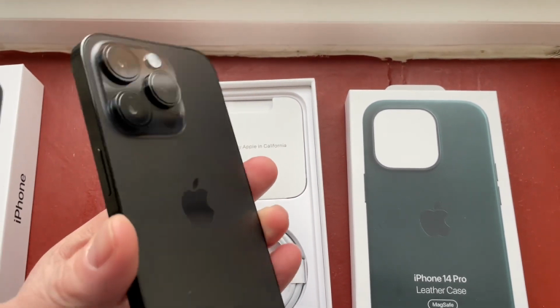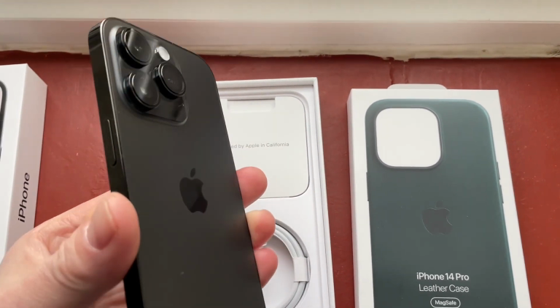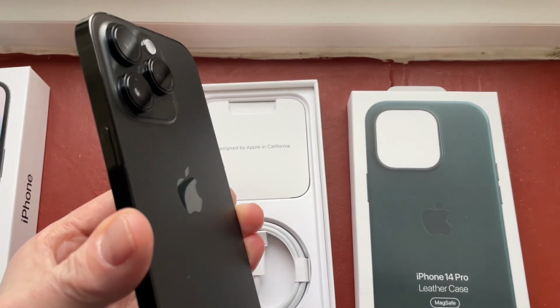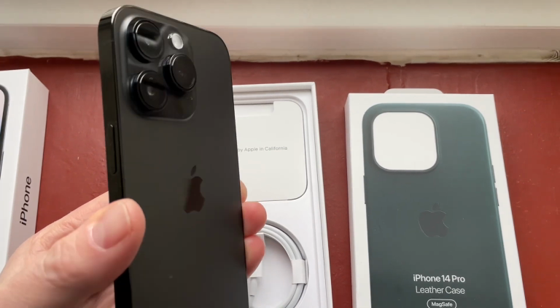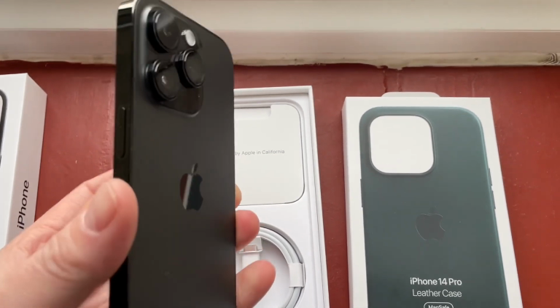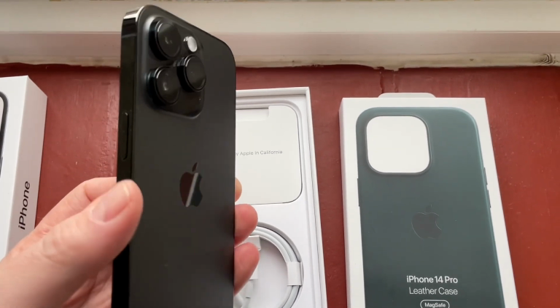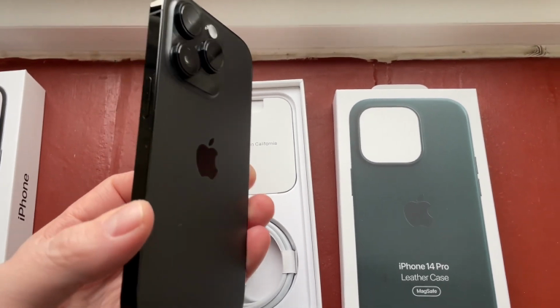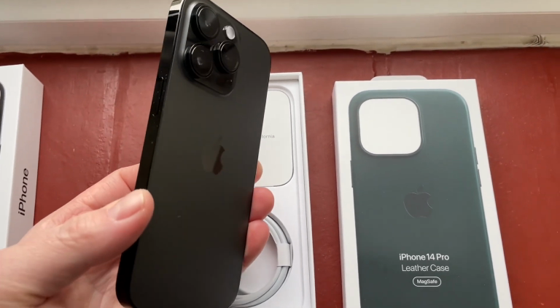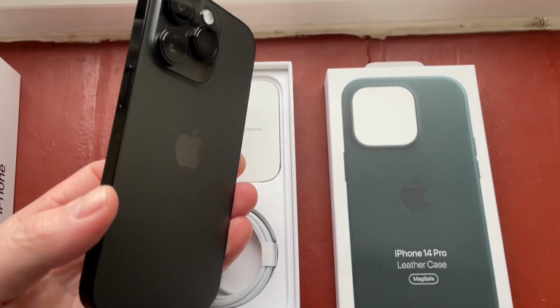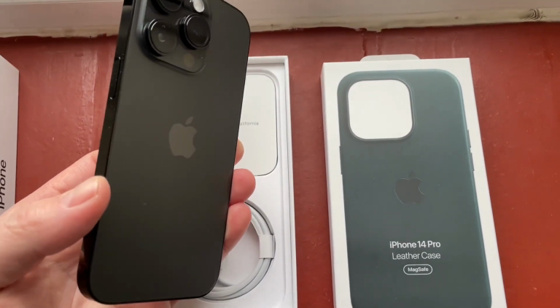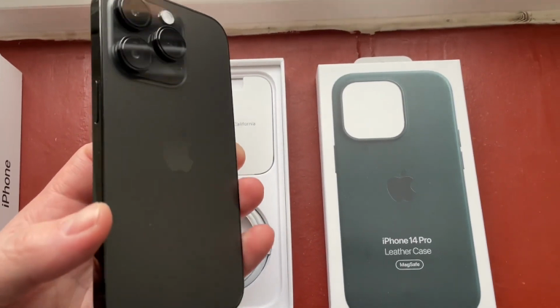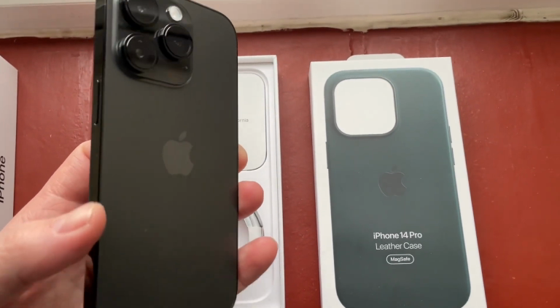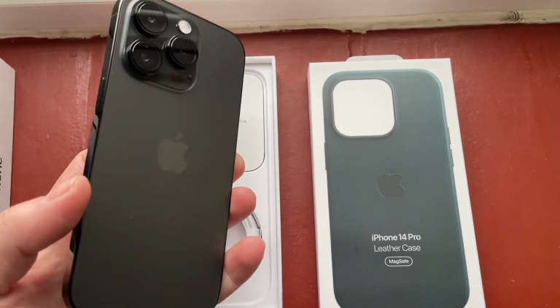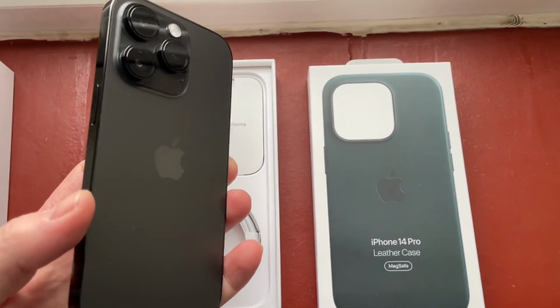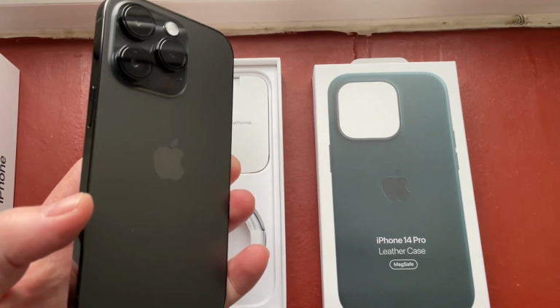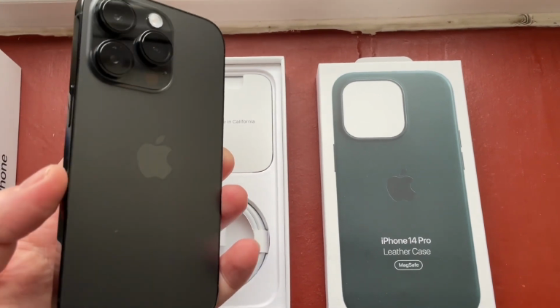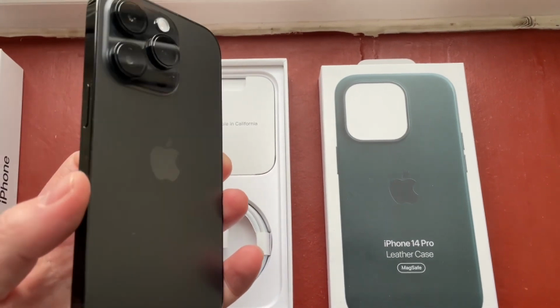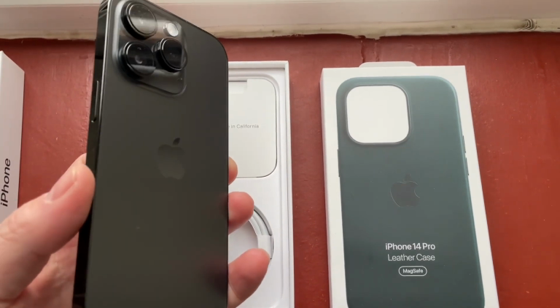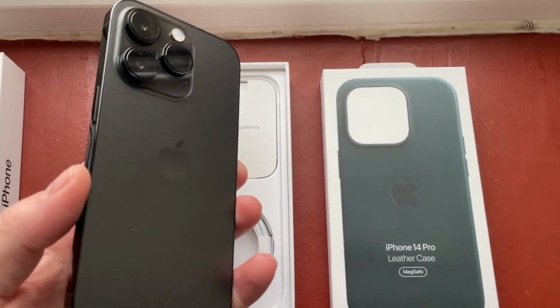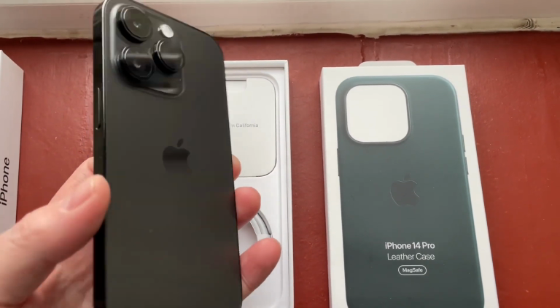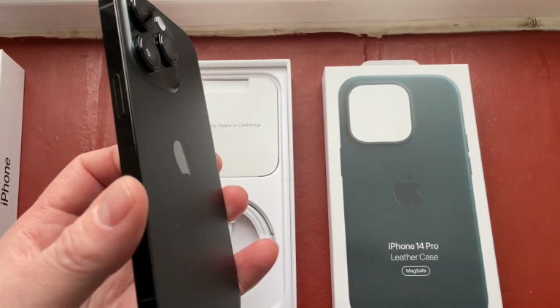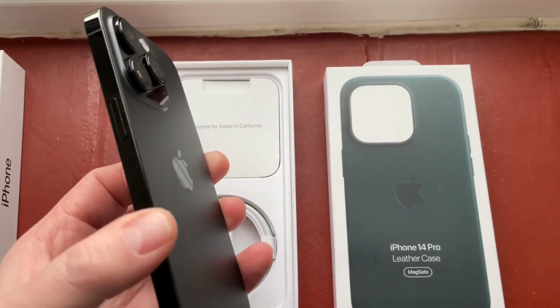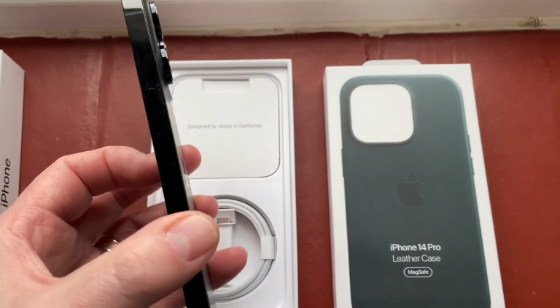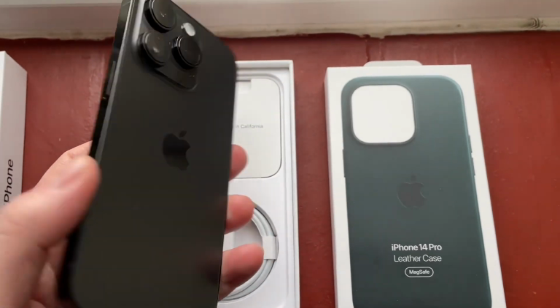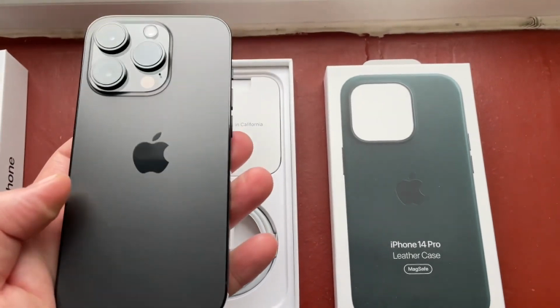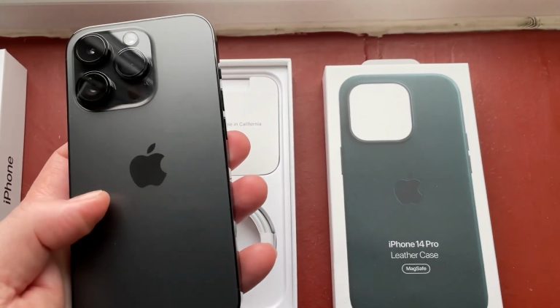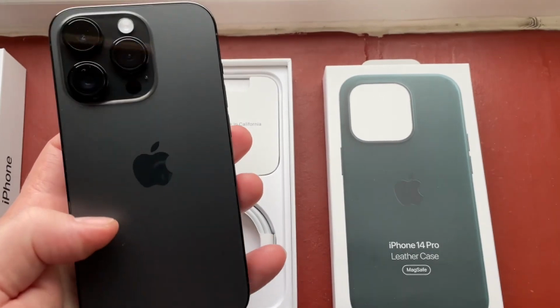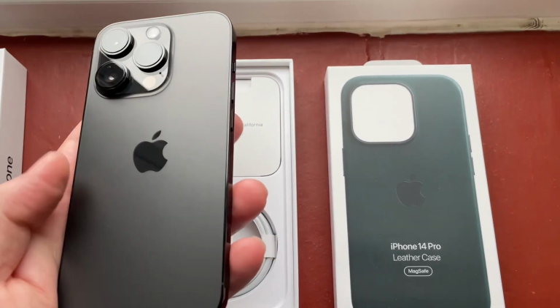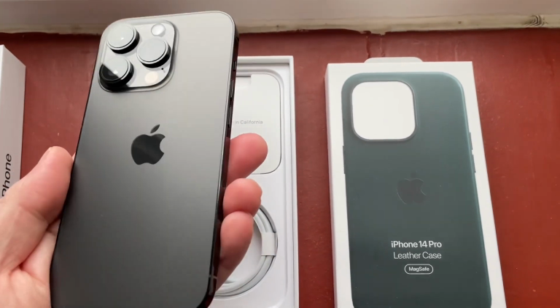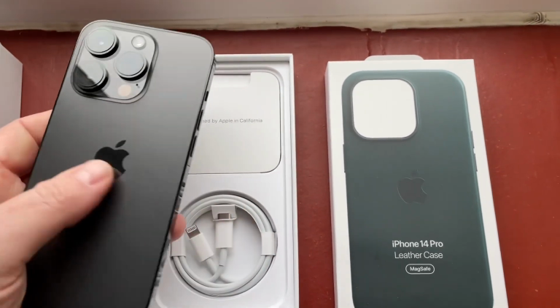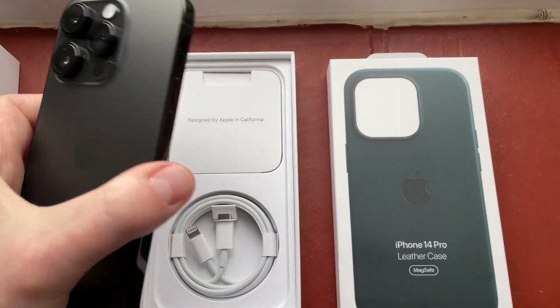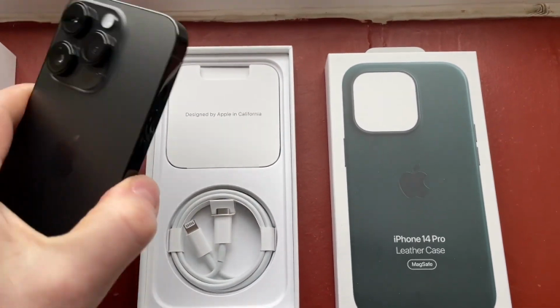The black might be a bit boring for some. I was toying with the idea of getting the purple, but in hand, it didn't really do it for me. So on balance, I'd really prefer this black version.